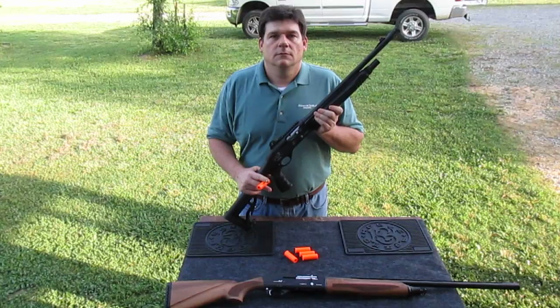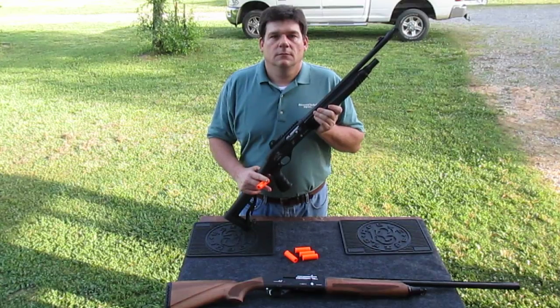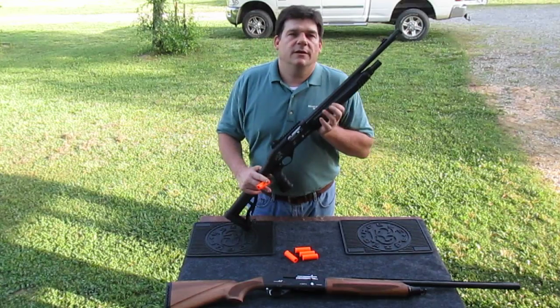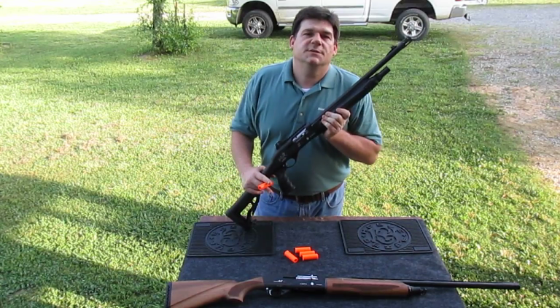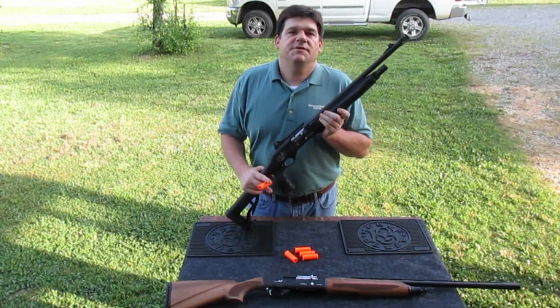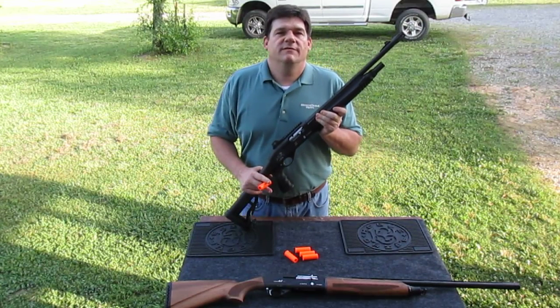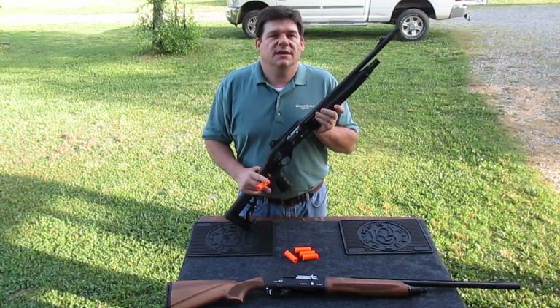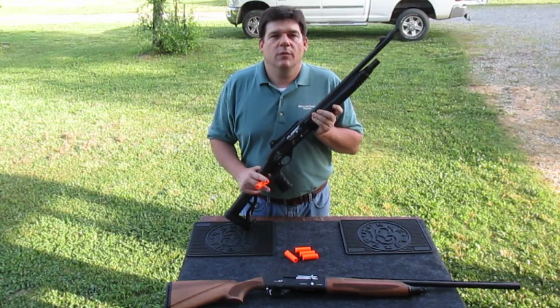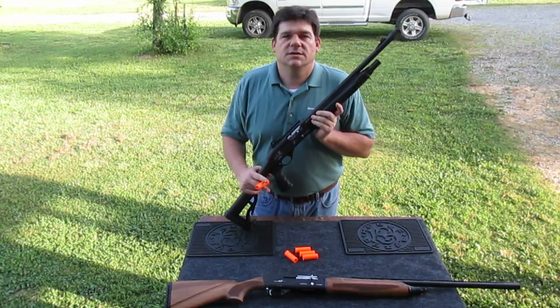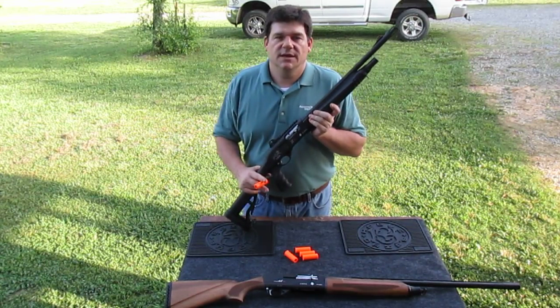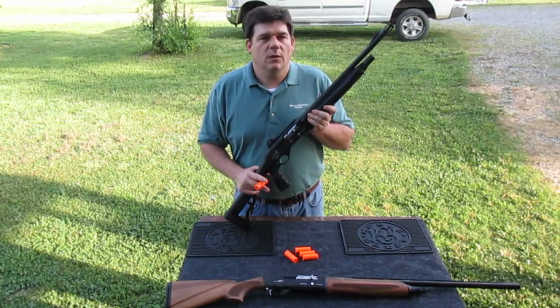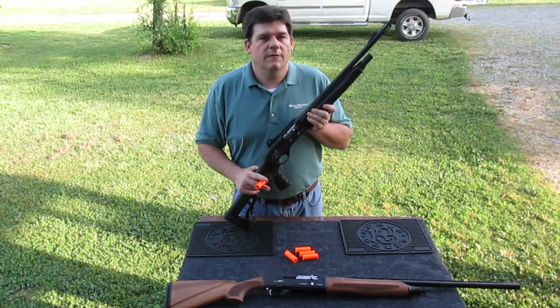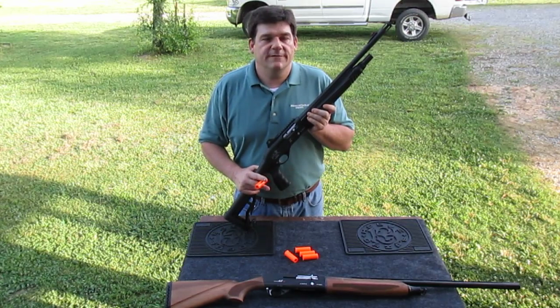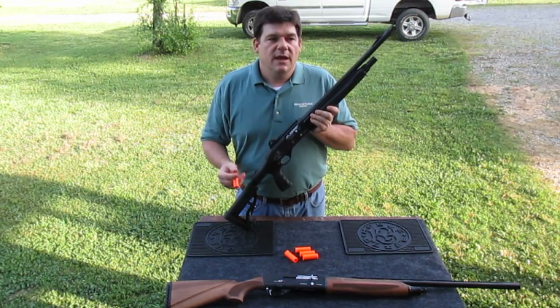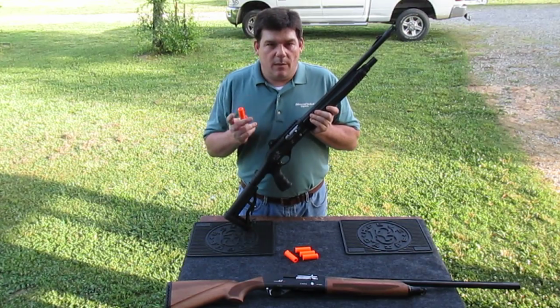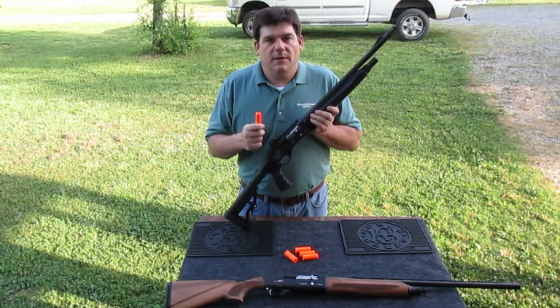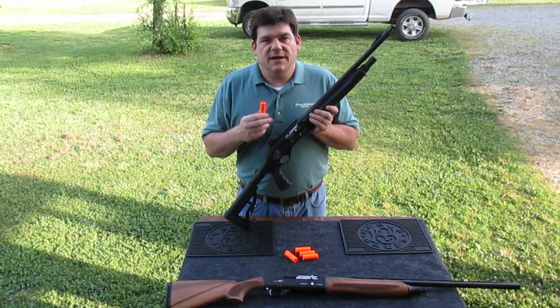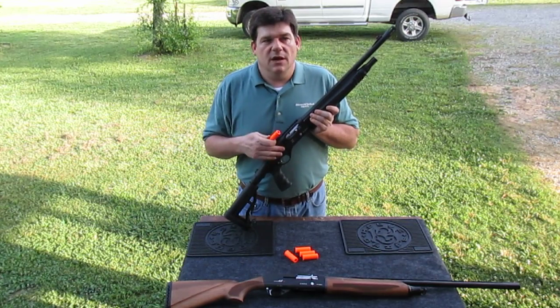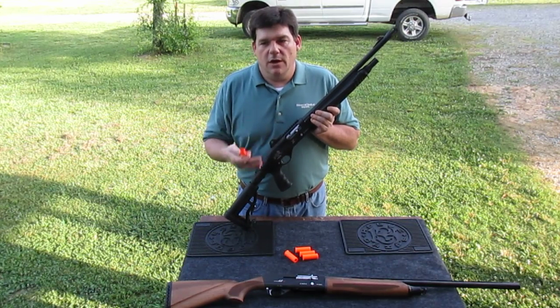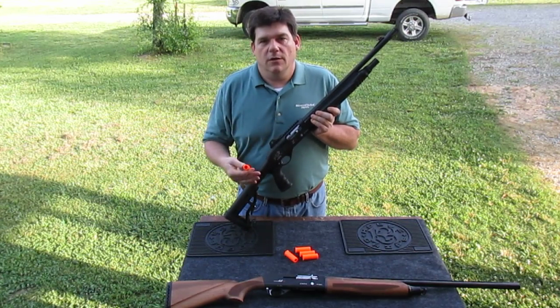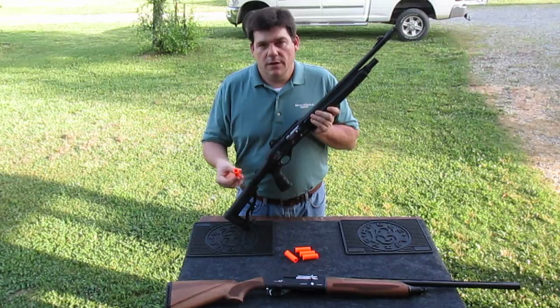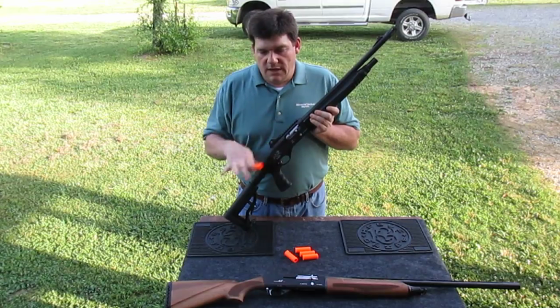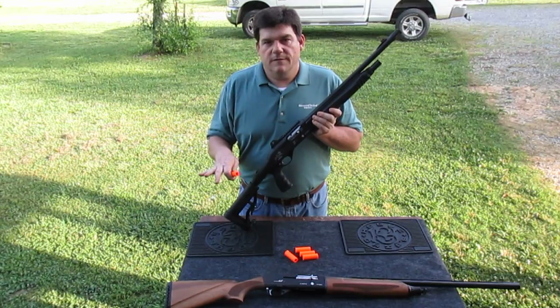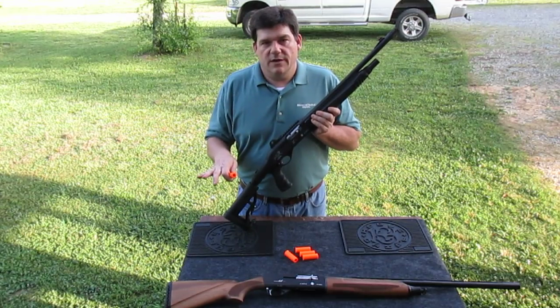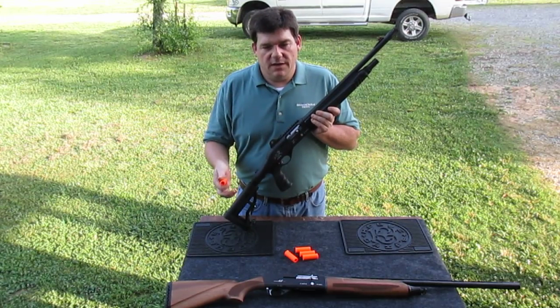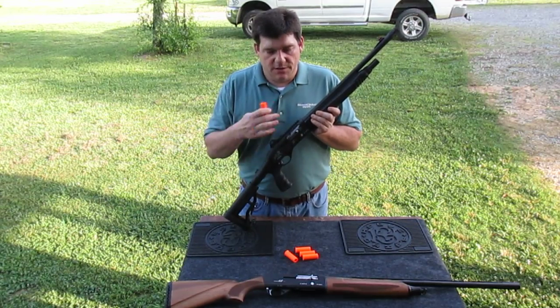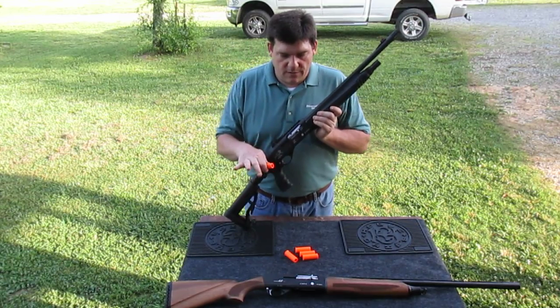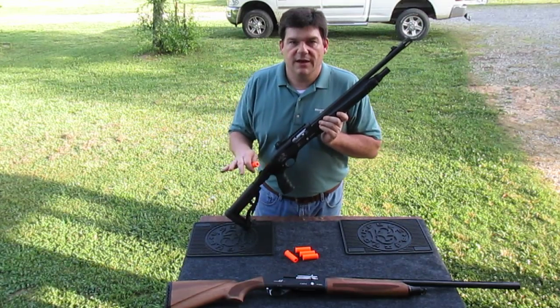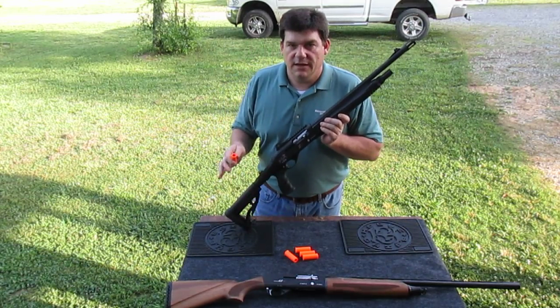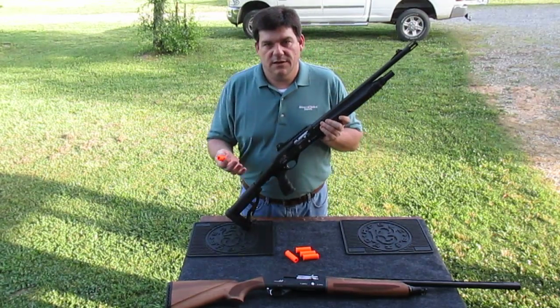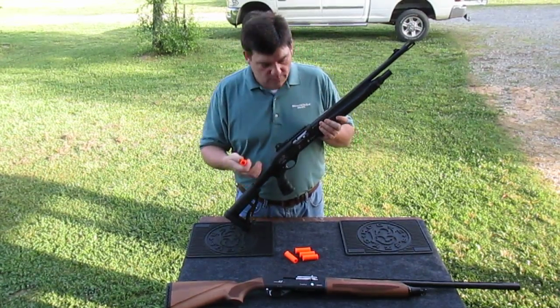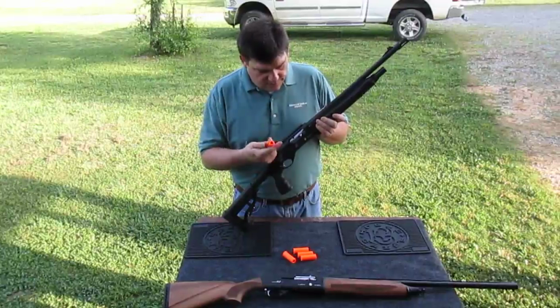Hey there, this is Ben Bishop with Advanced Tactical Imports. Today I want to go over briefly how to properly and safely load and unload any of your Darius shotguns or your Lion shotguns that we distribute.